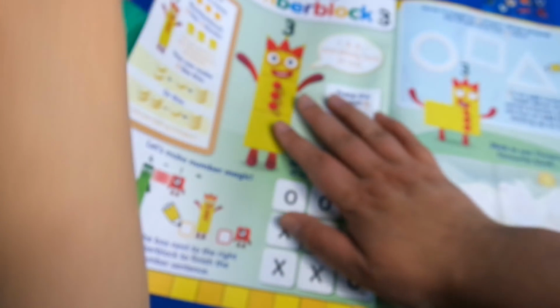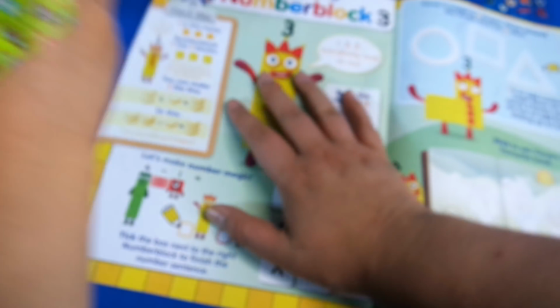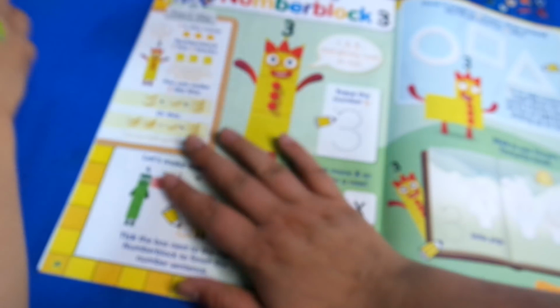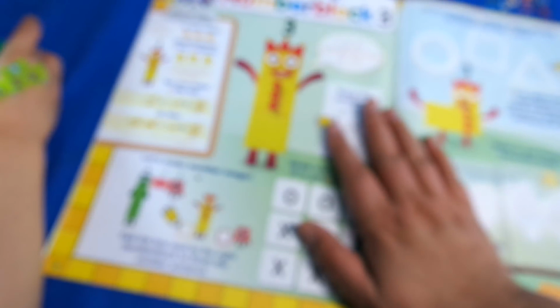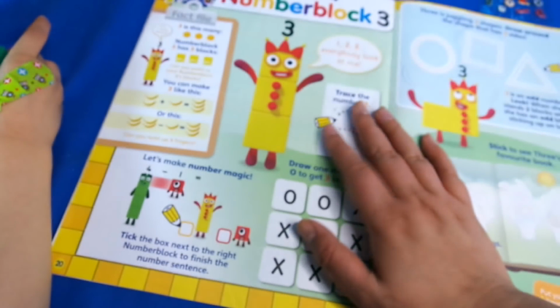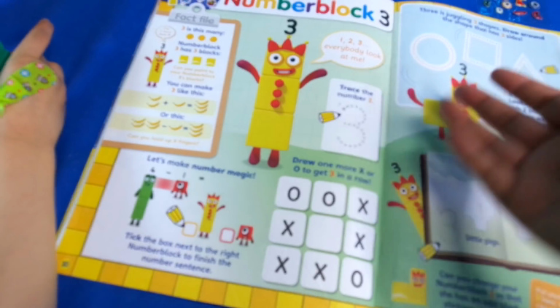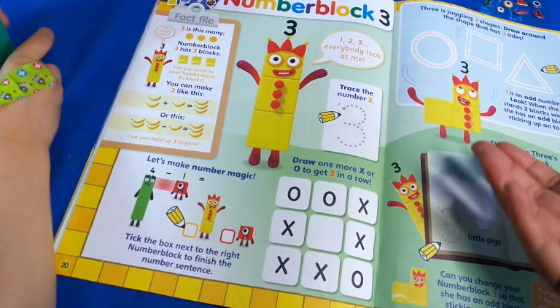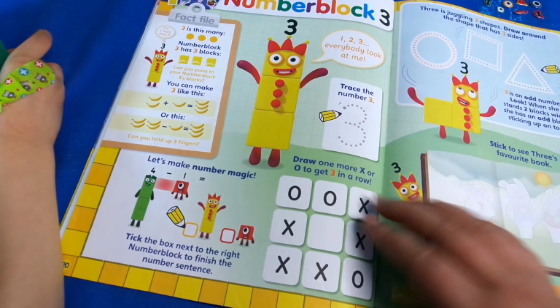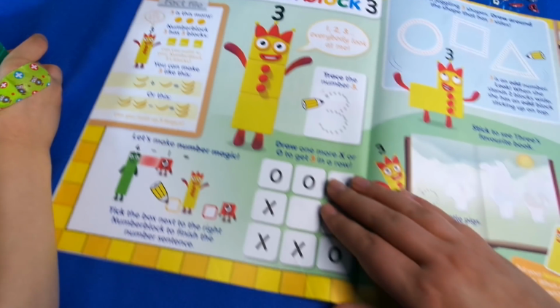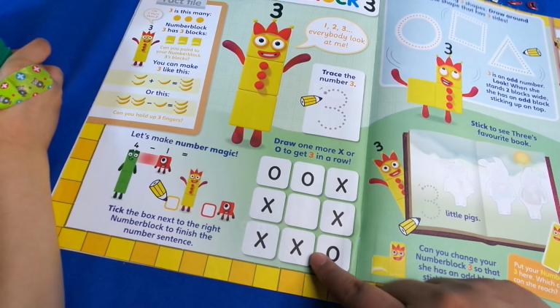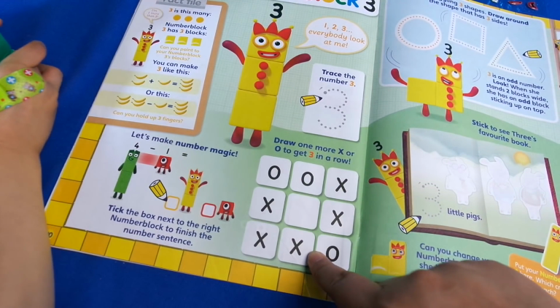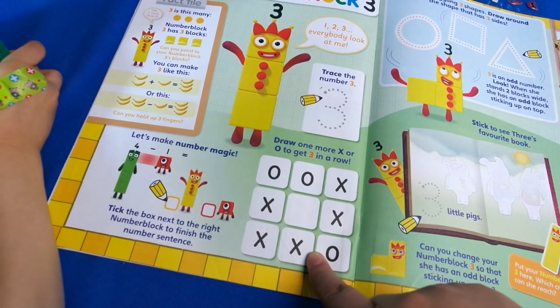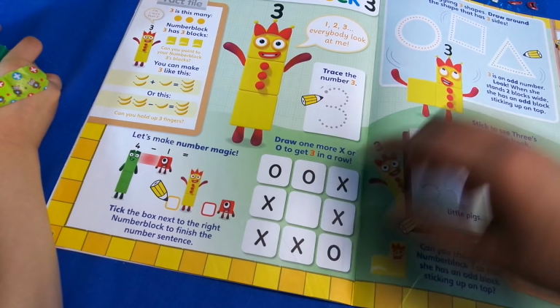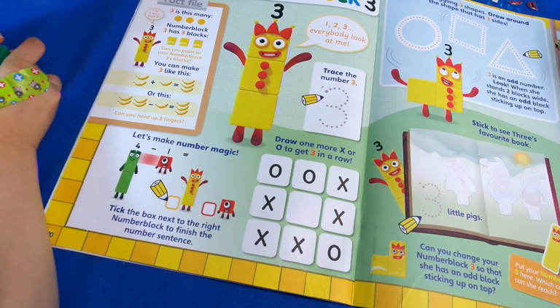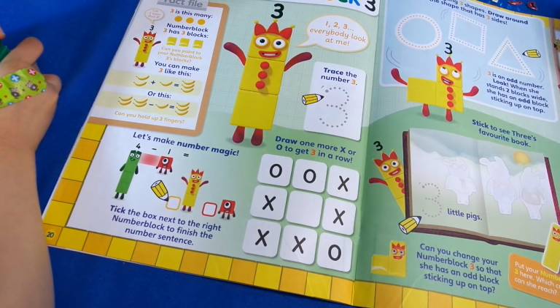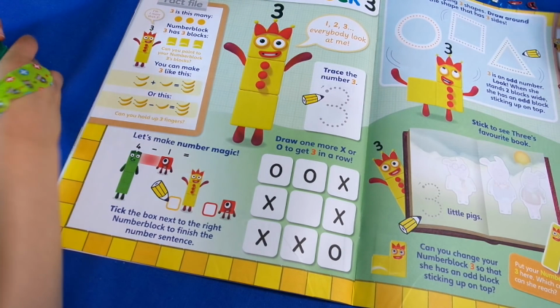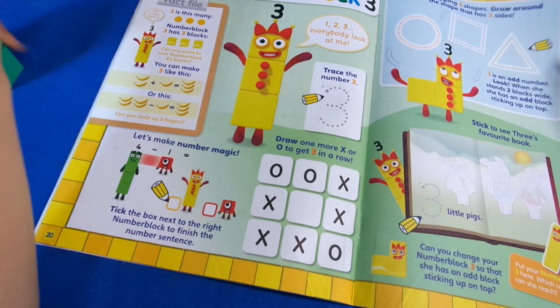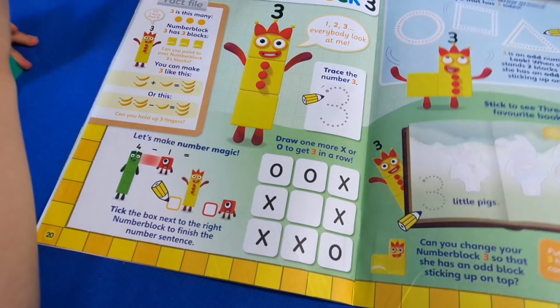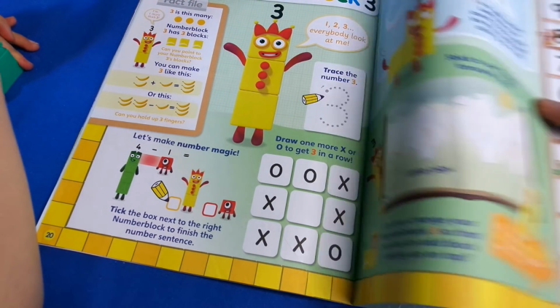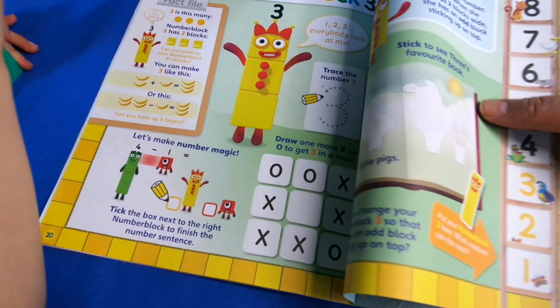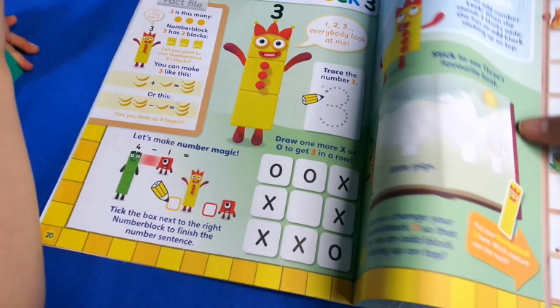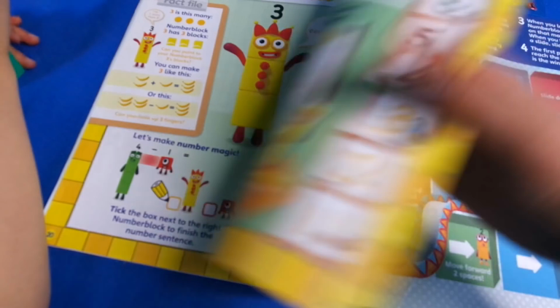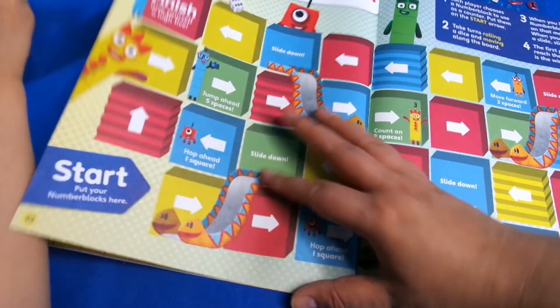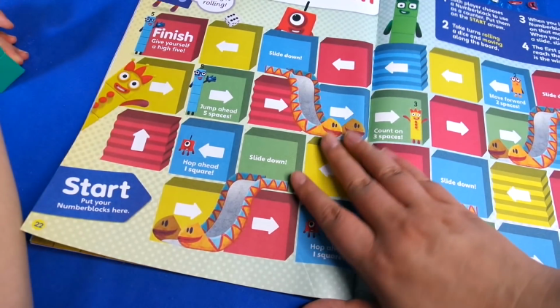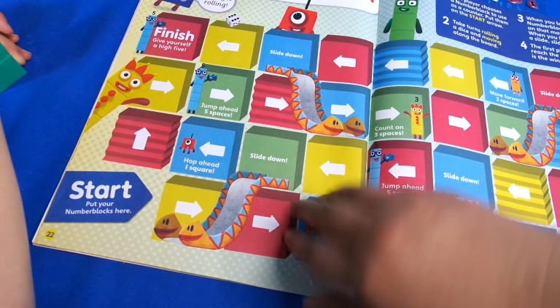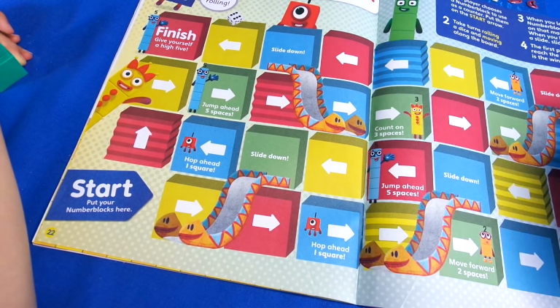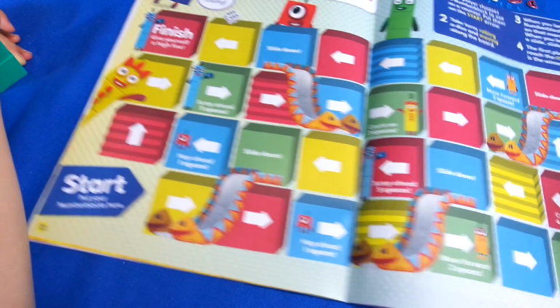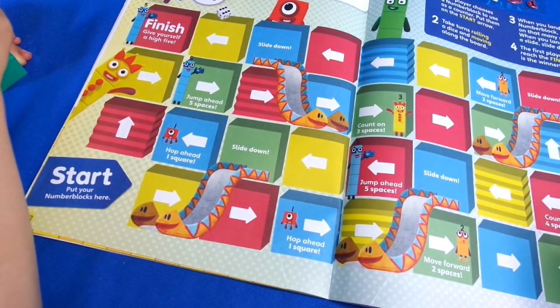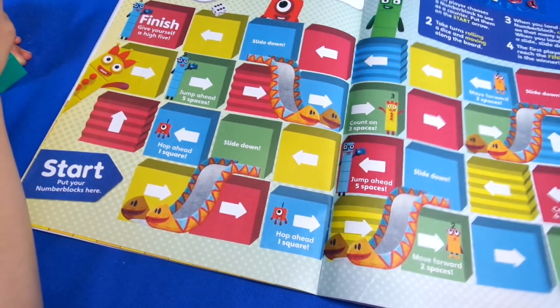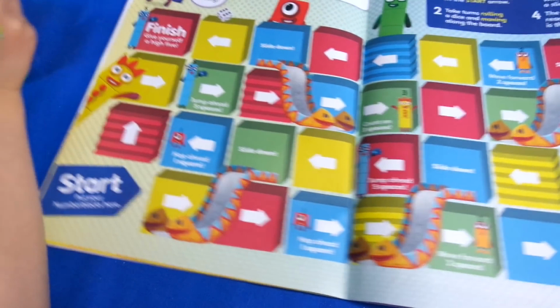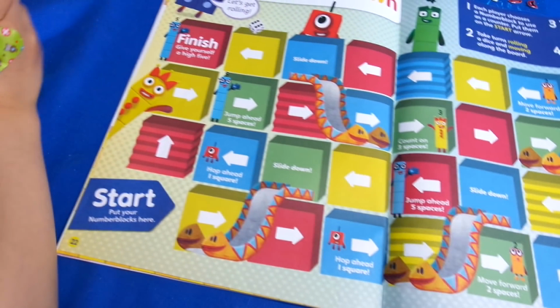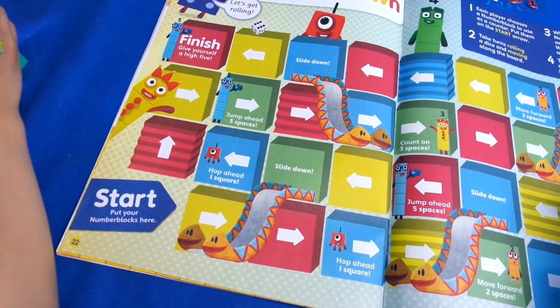Then we've got 'get to know Number Block Three' - there's some noughts and crosses here and some tracing, and of course the Three Little Pigs story. Next we've got 'up and down' which is a puzzle.